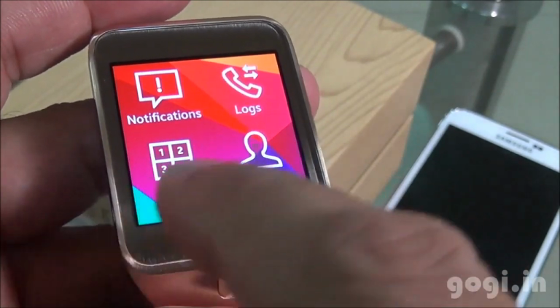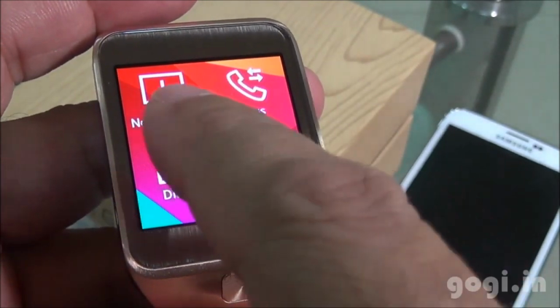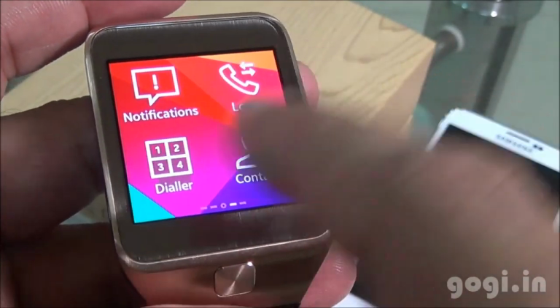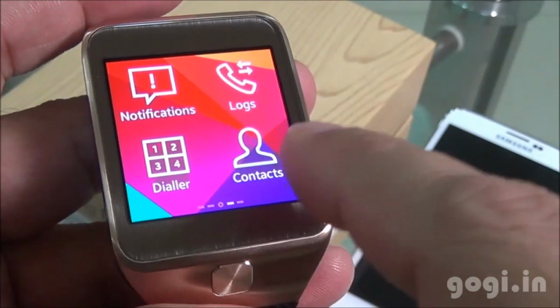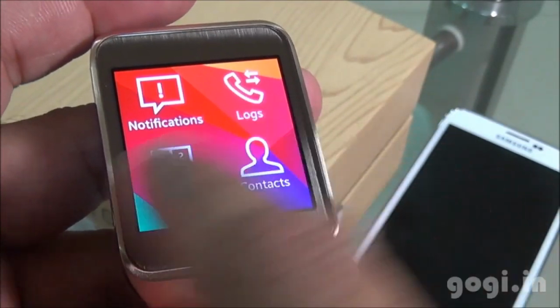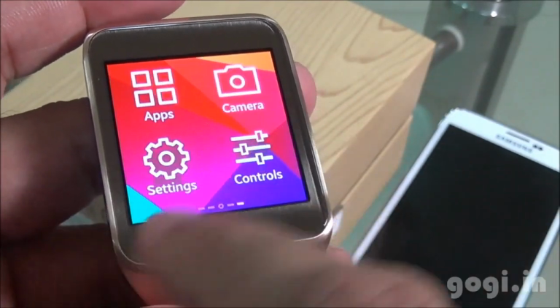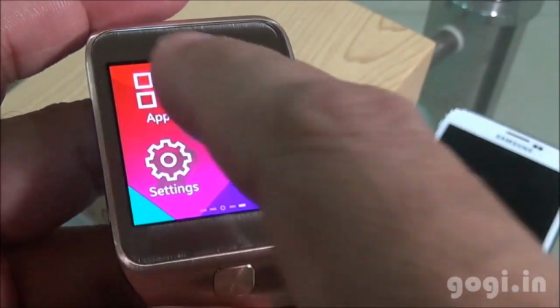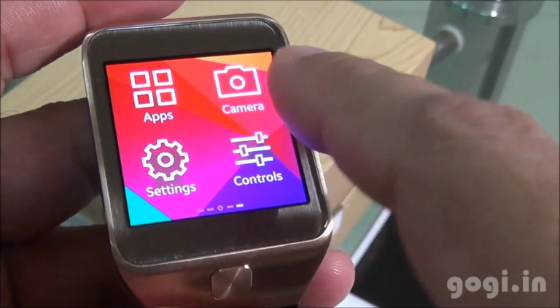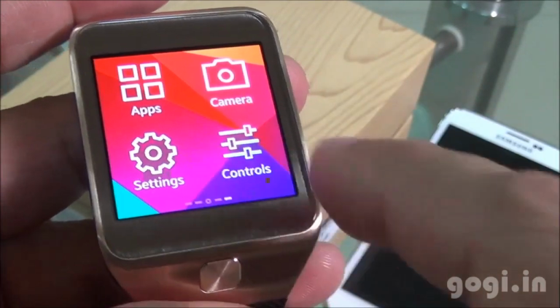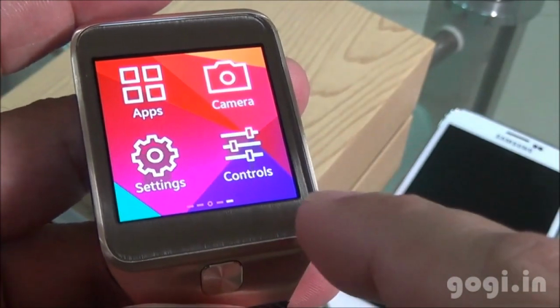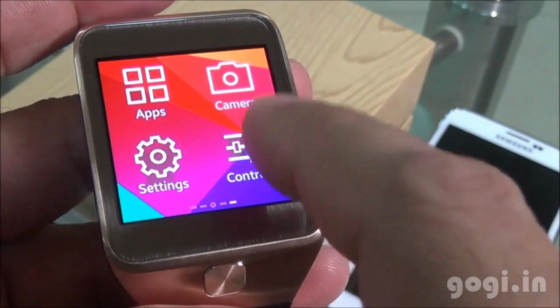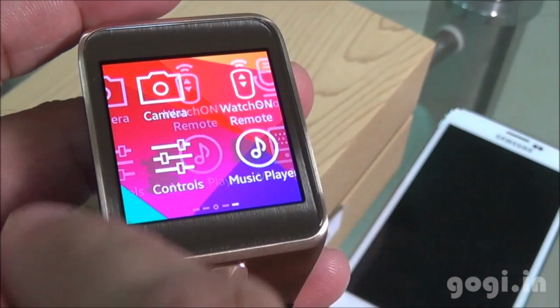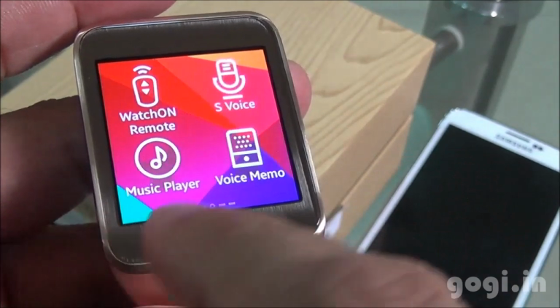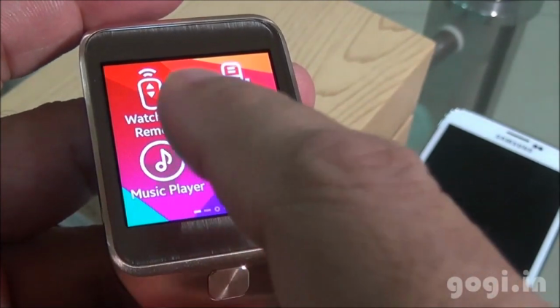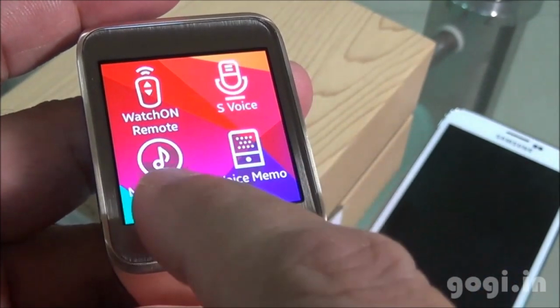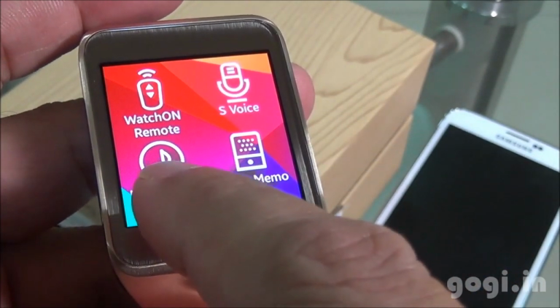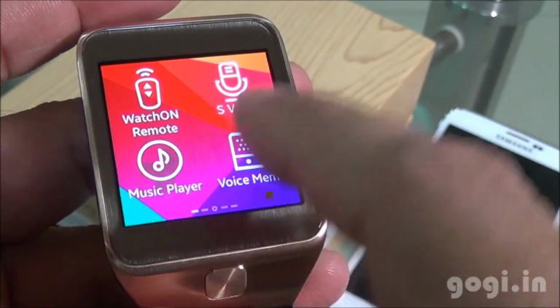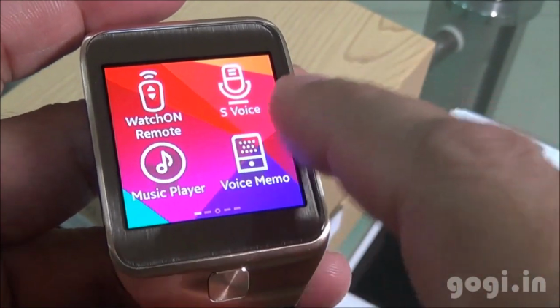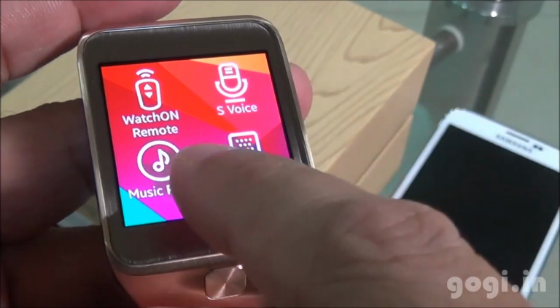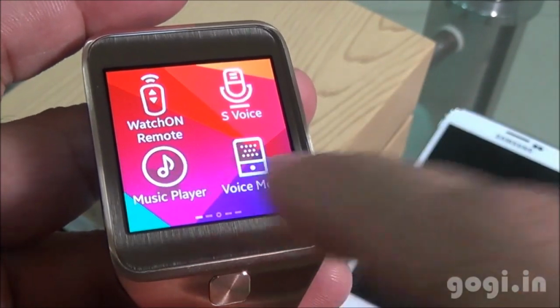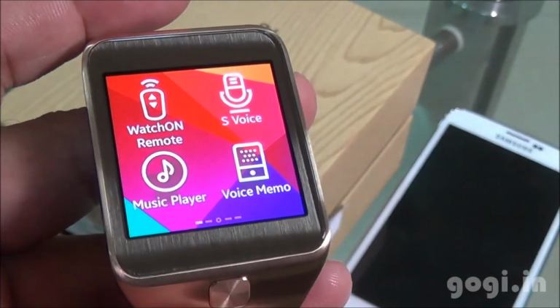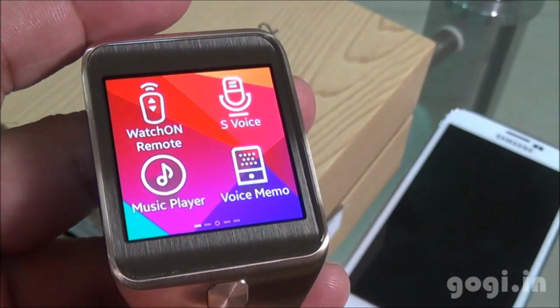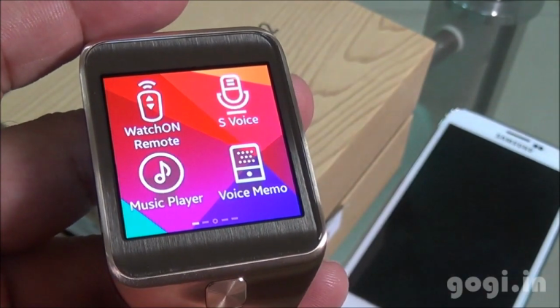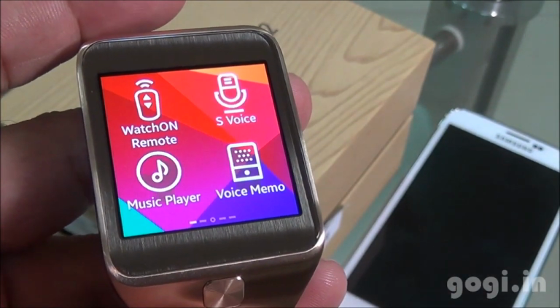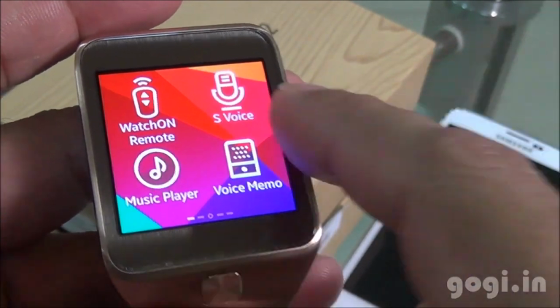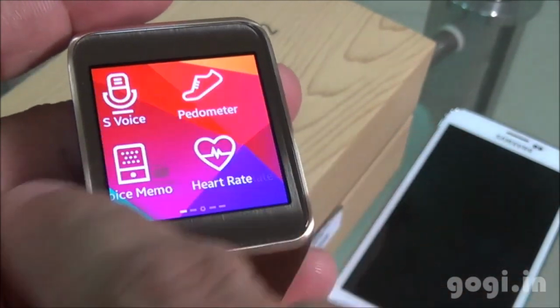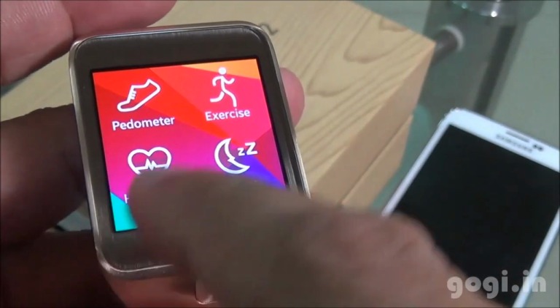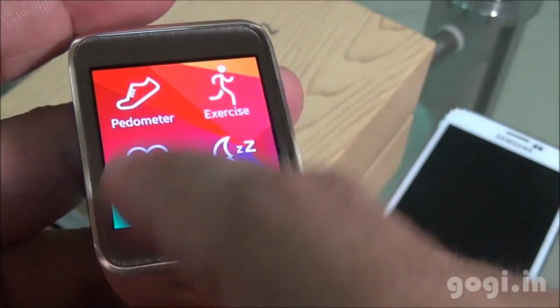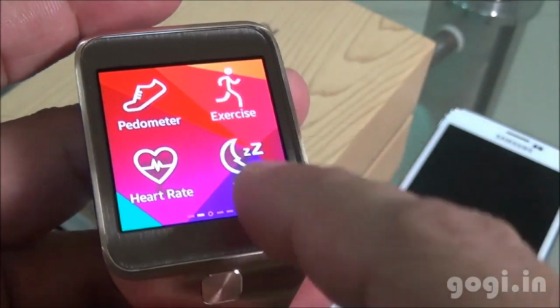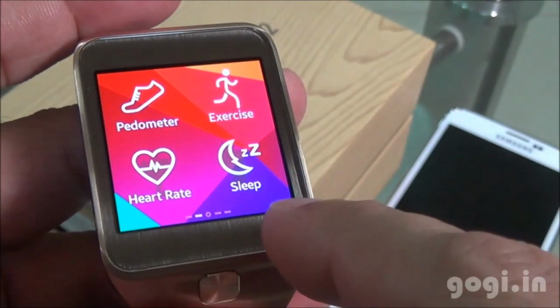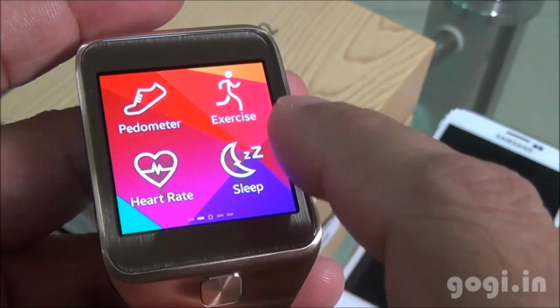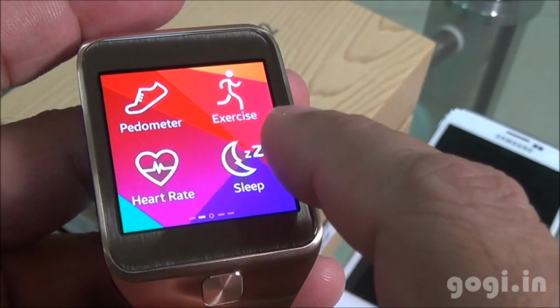Here are the different menu options: Notification, Dialer, Logs, Apps, Settings, Camera, Control, Watch on Remote, S-Voice, Music Player, Voice Memo, Pedometer, Heart Rate, Exercise, and Sleep.